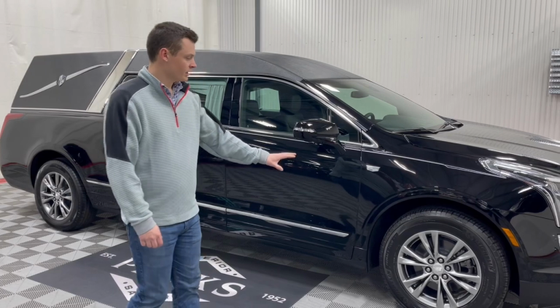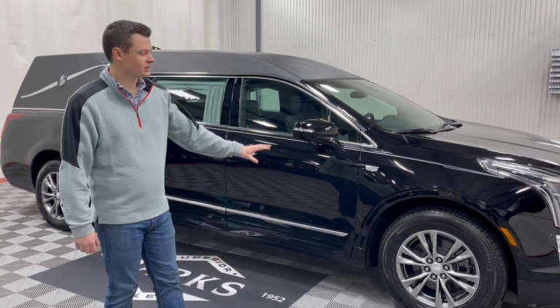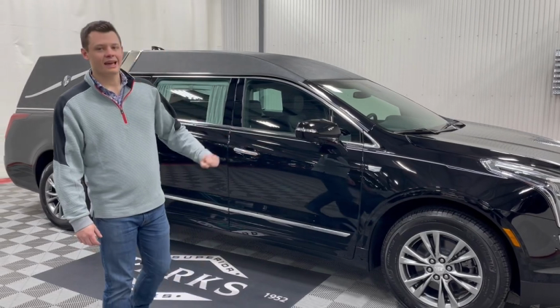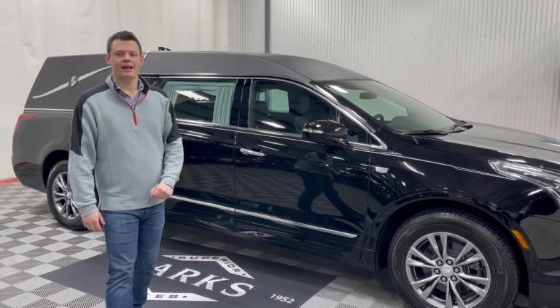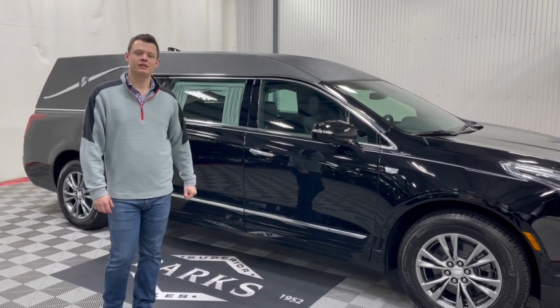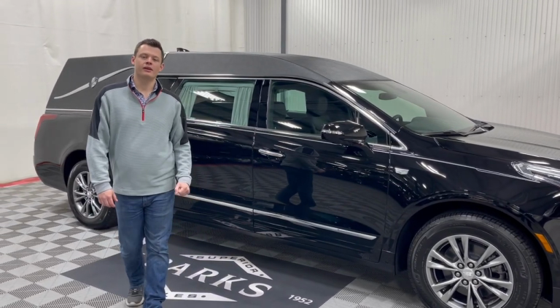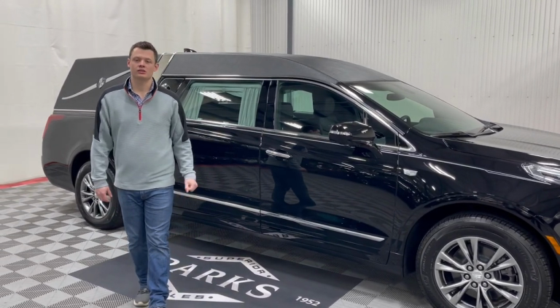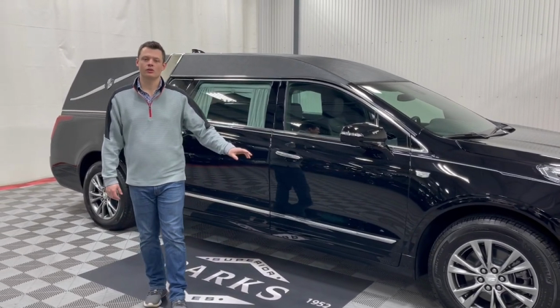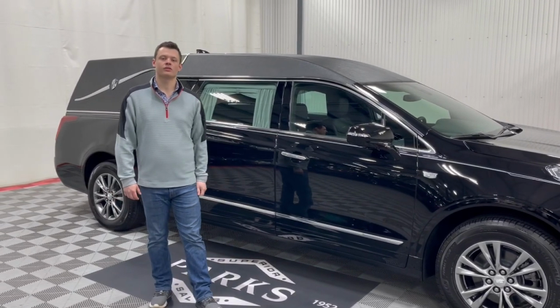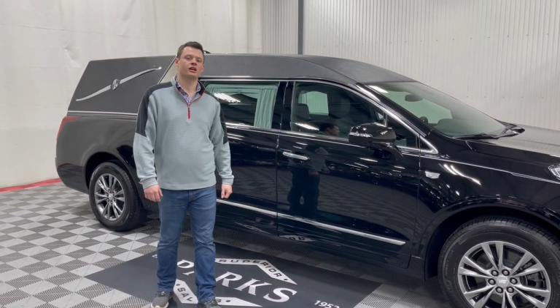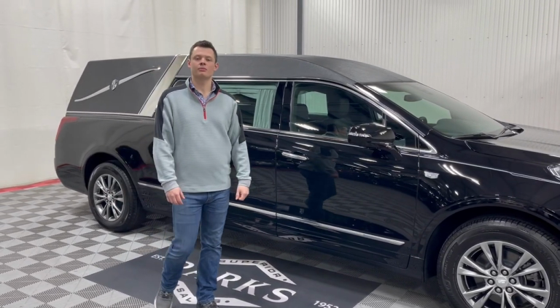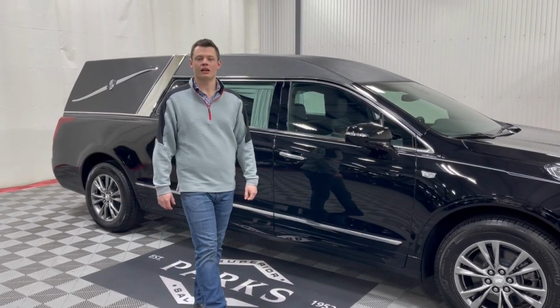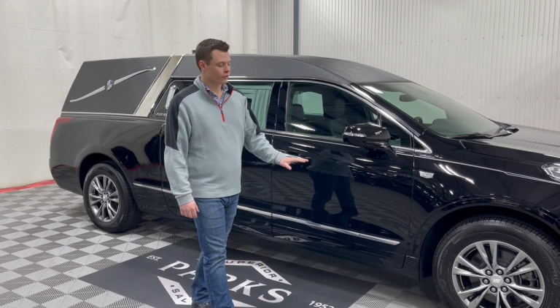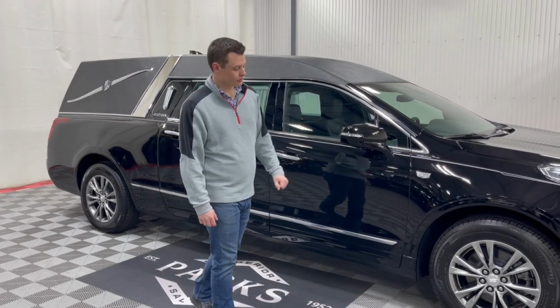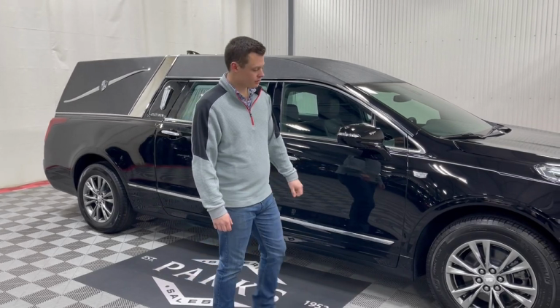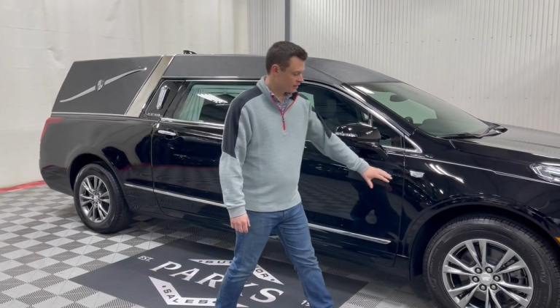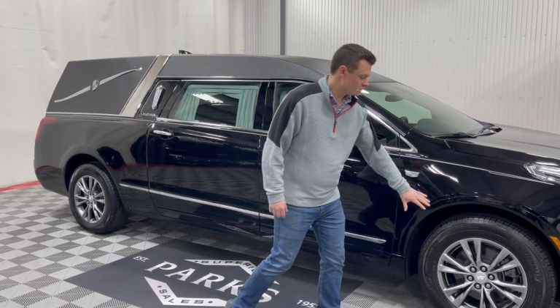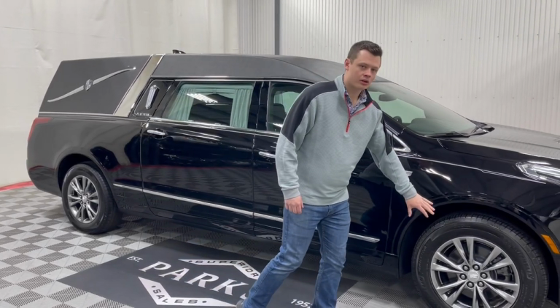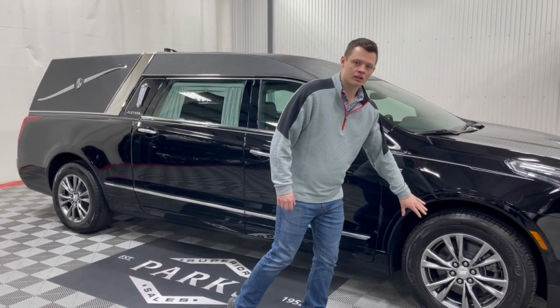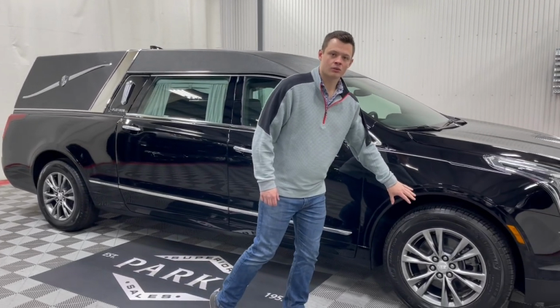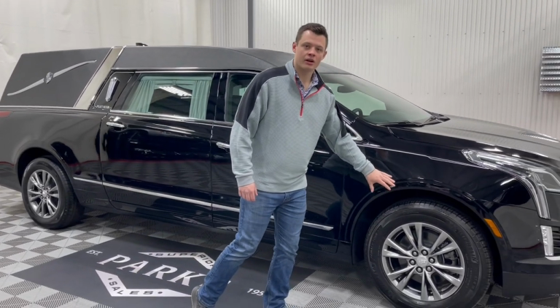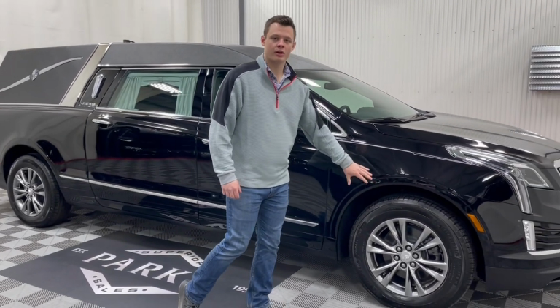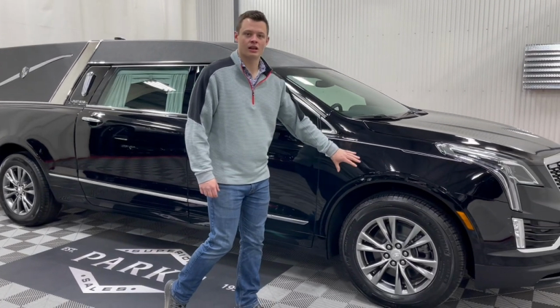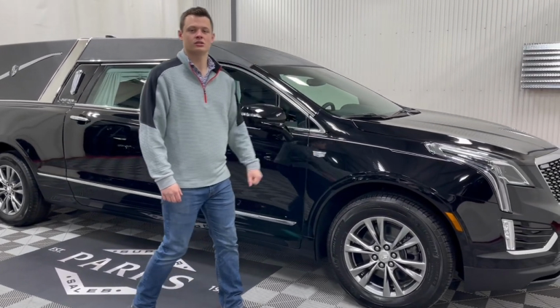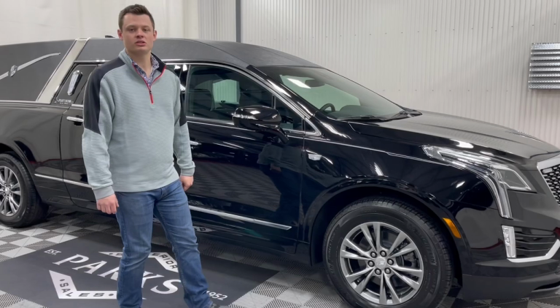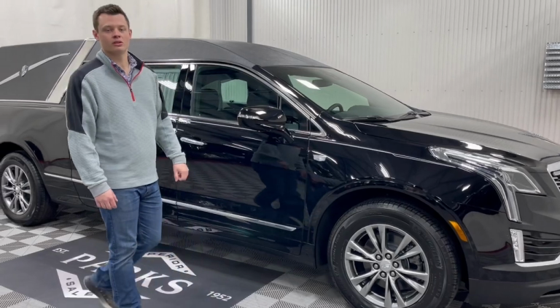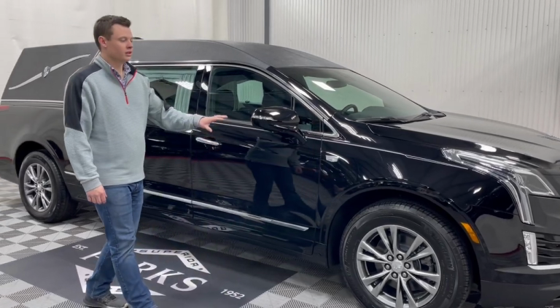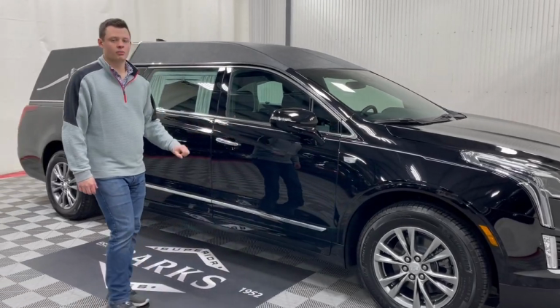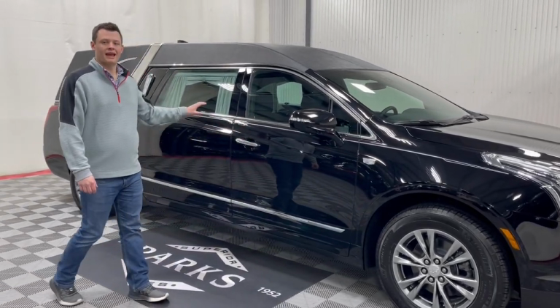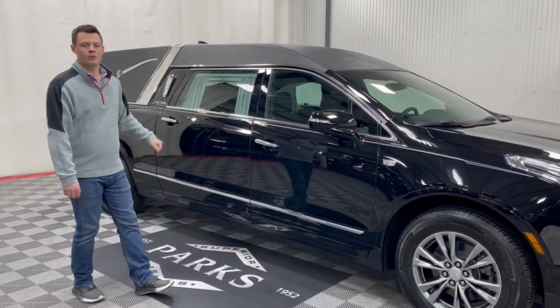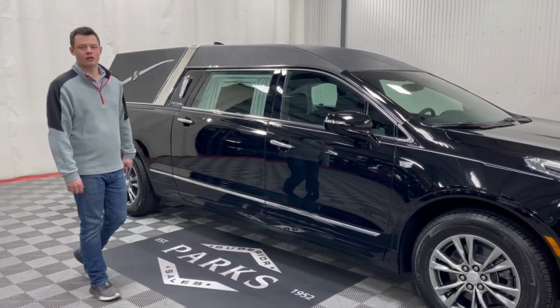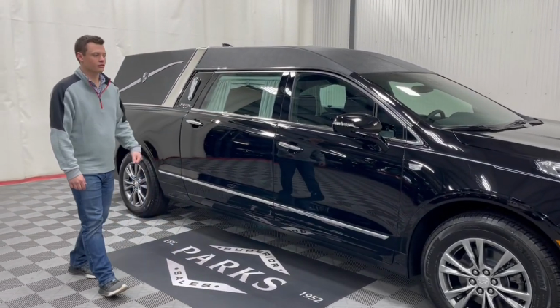It's built on the Cadillac XT5 chassis, the only certified chassis from Cadillac for the funeral industry. That gives you upgraded wheels, wheel bearings, brakes, and suspension components to support the added weight of a hearse conversion.